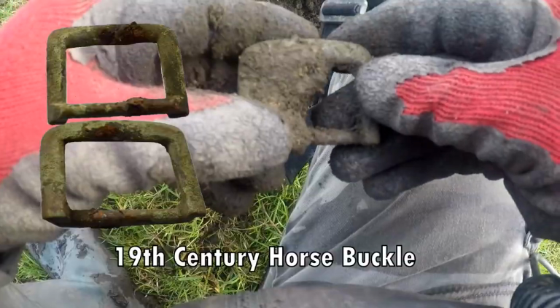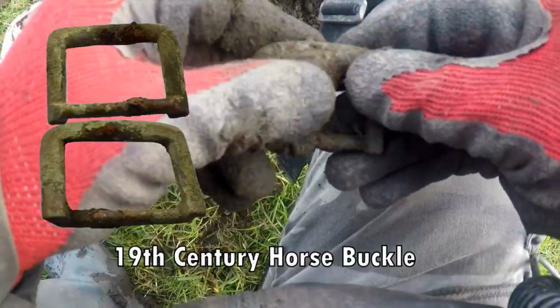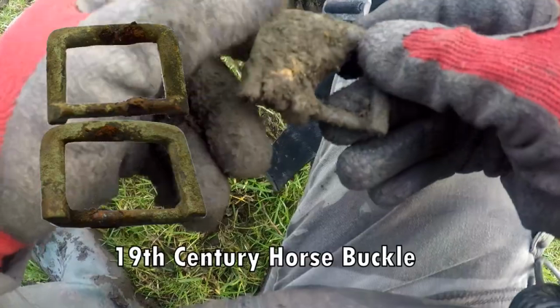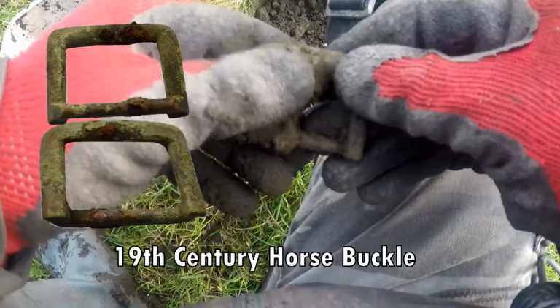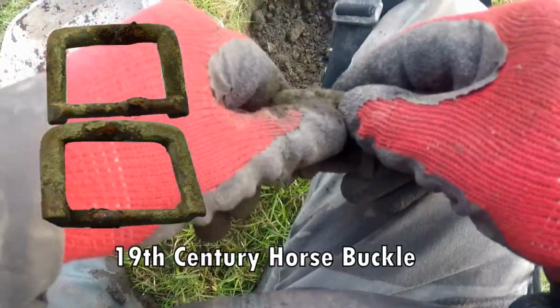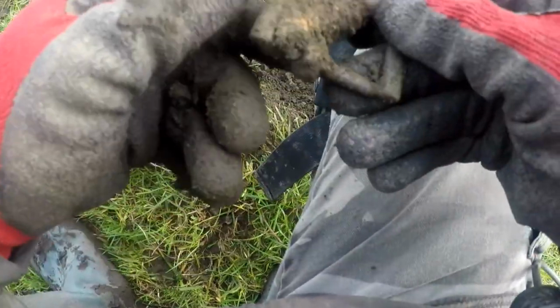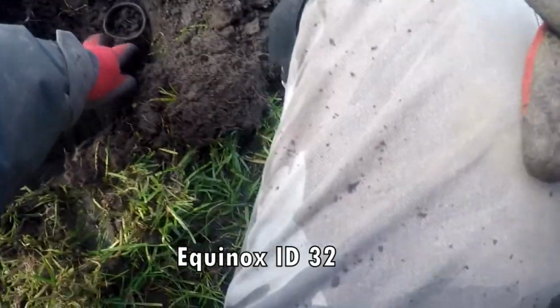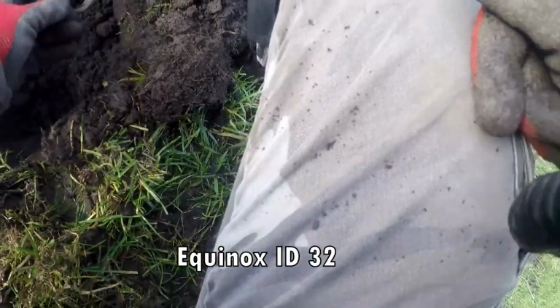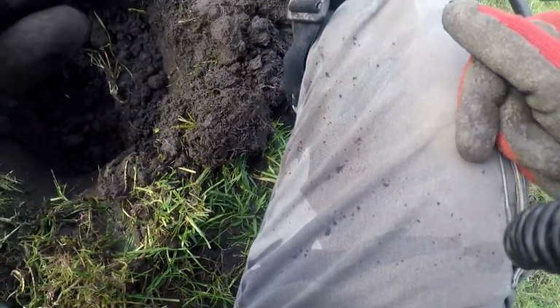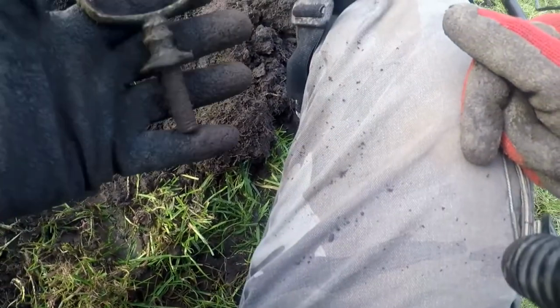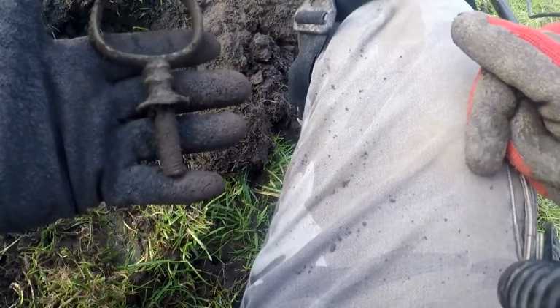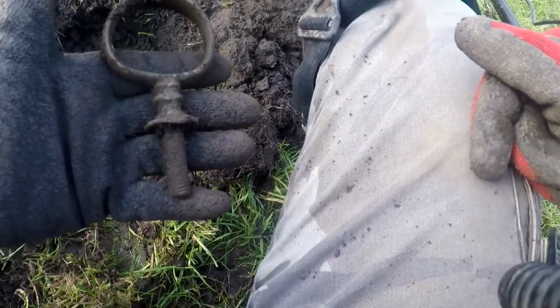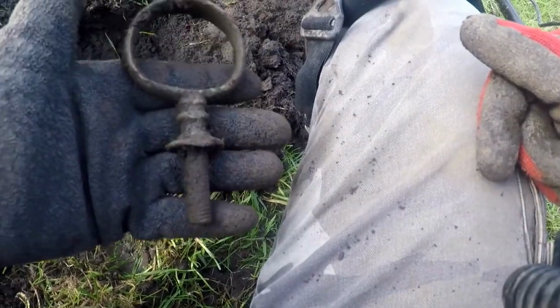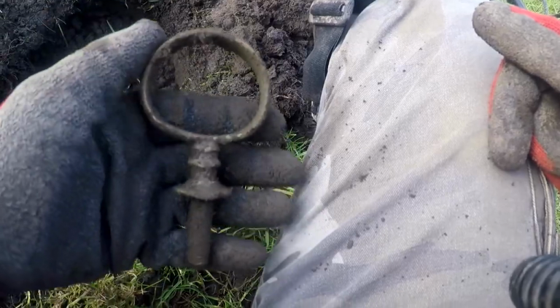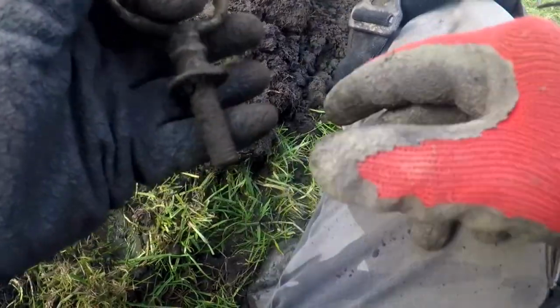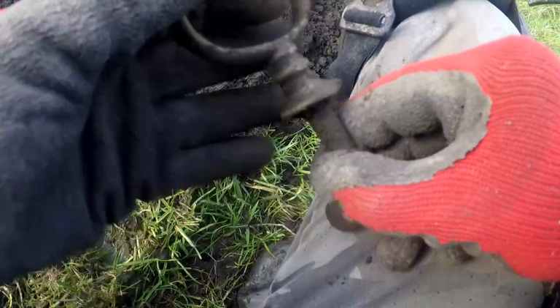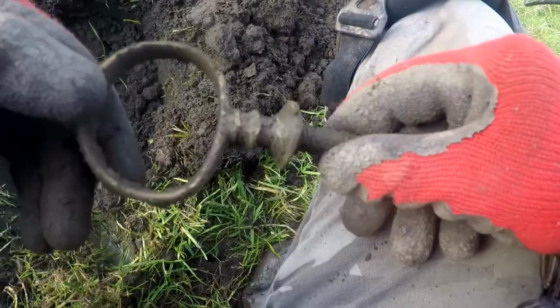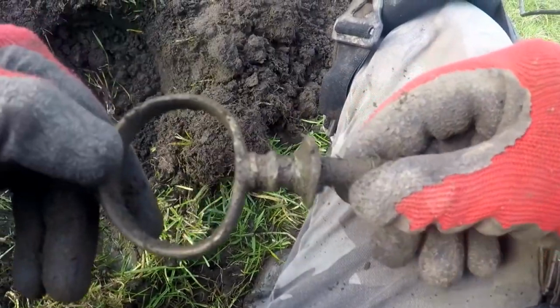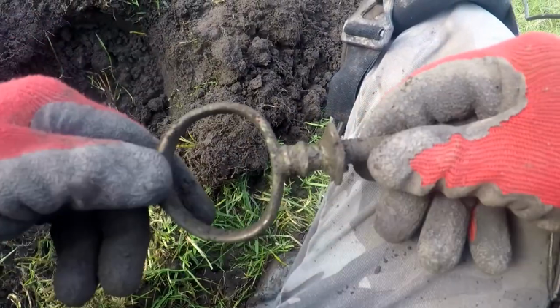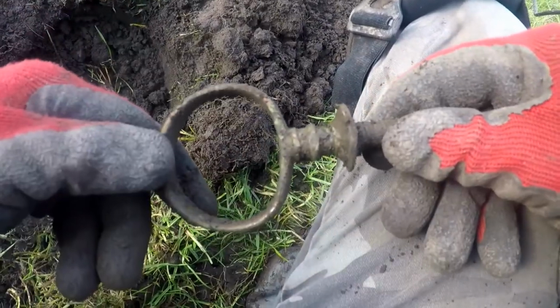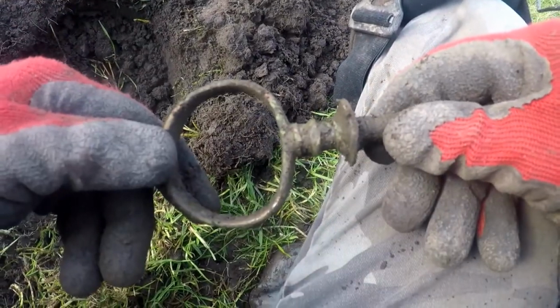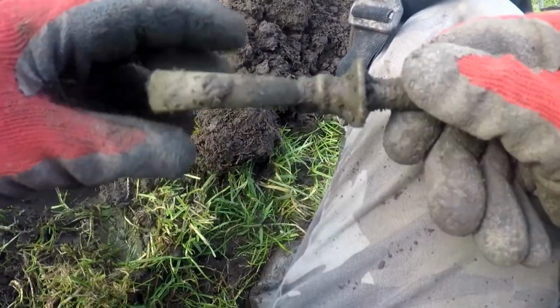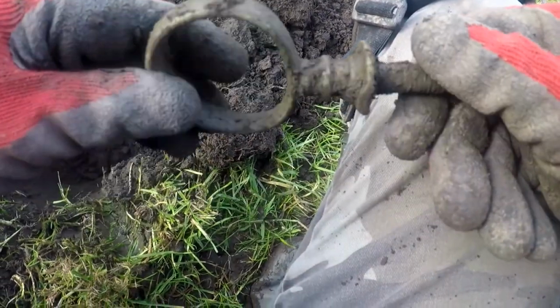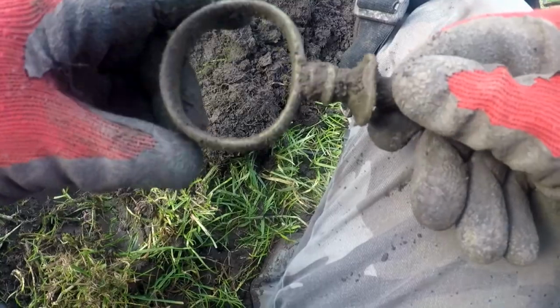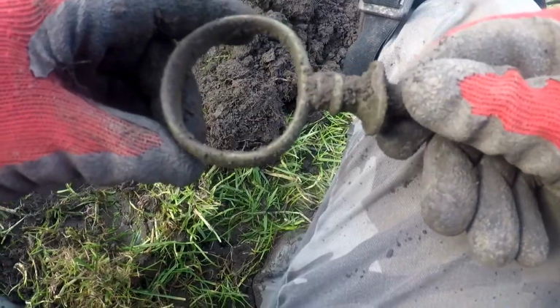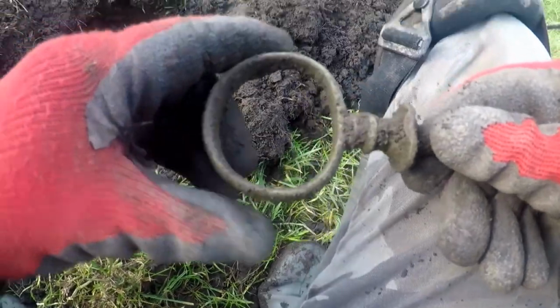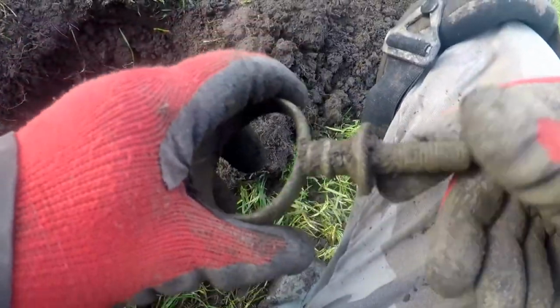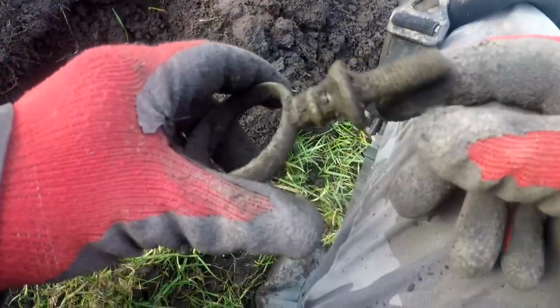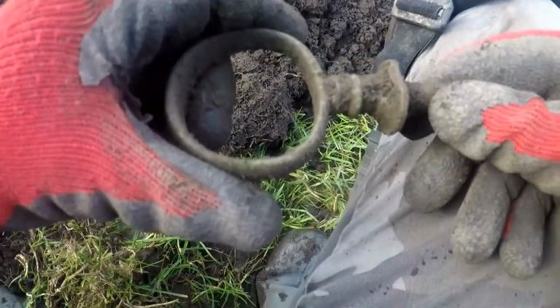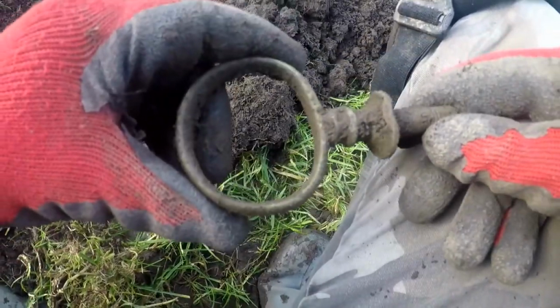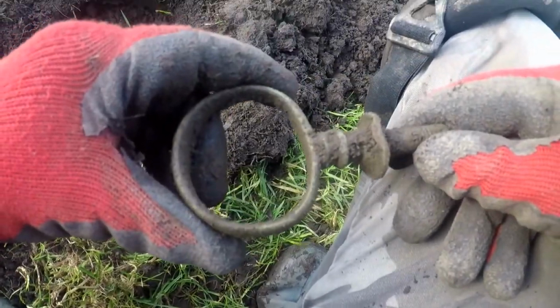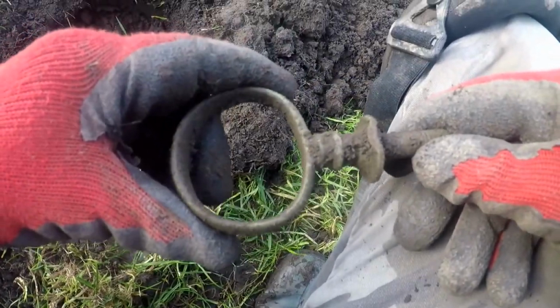It's an animal — some sort of gate fastener, I think. Copper — gate fastener, or brass.